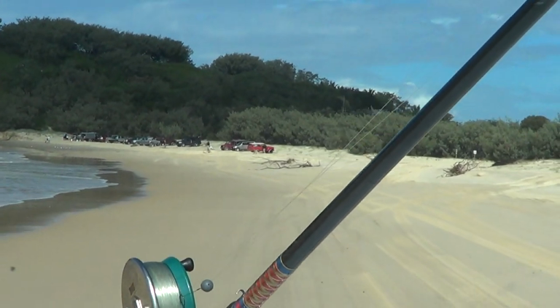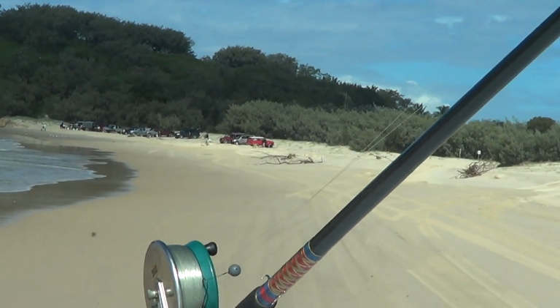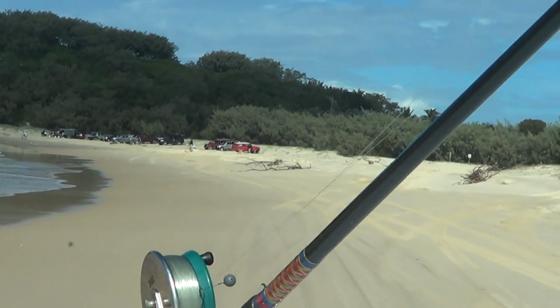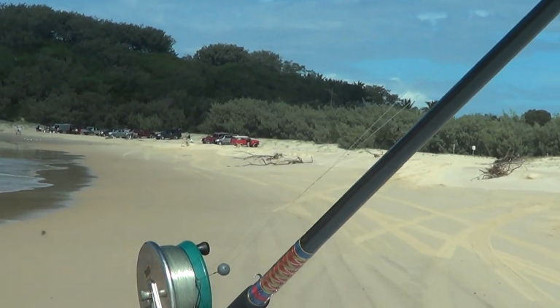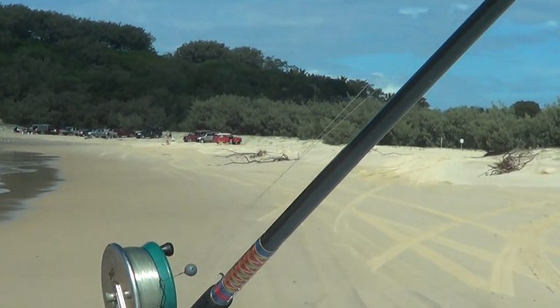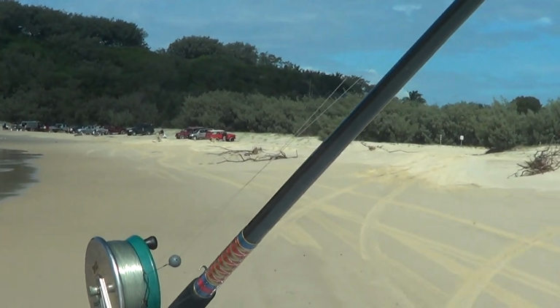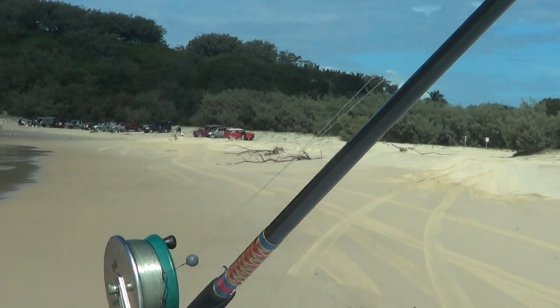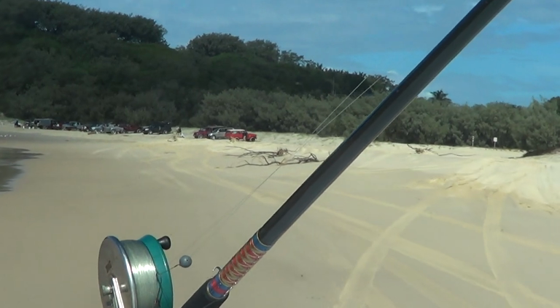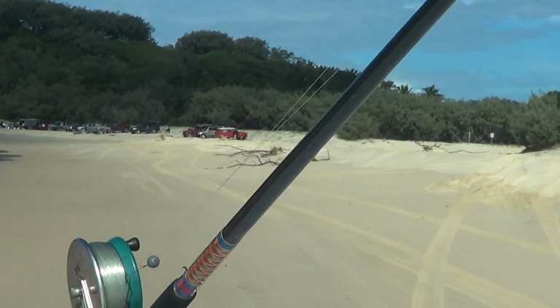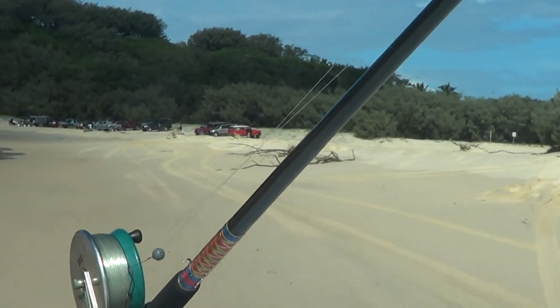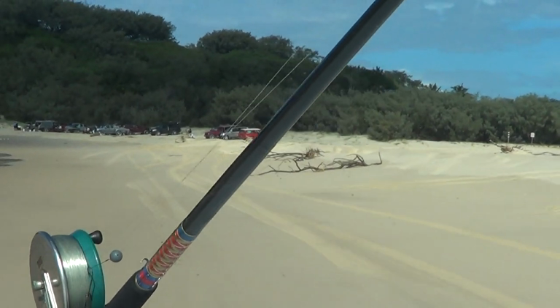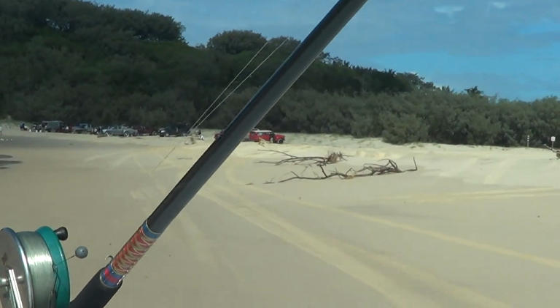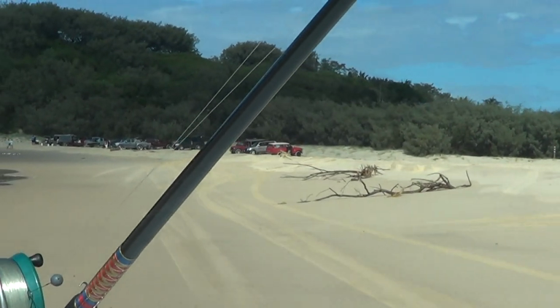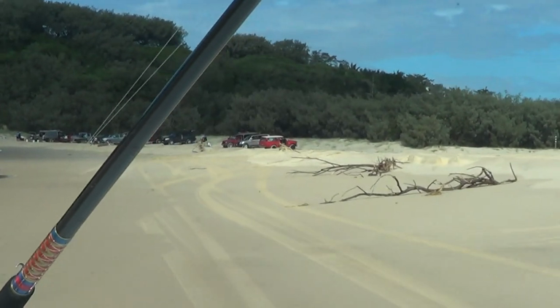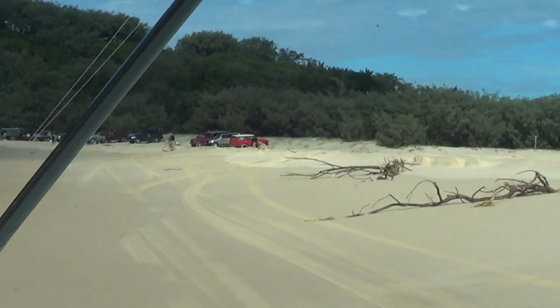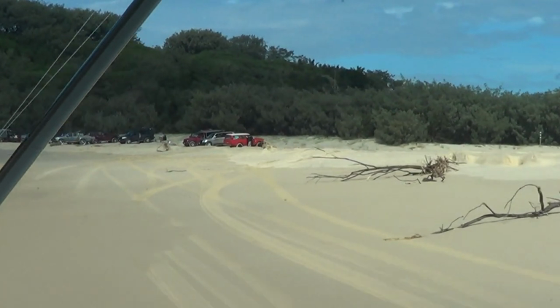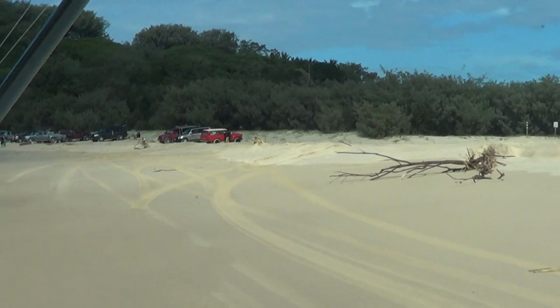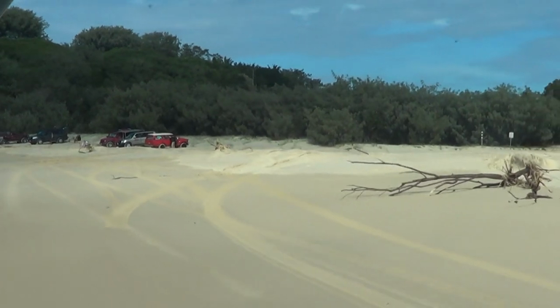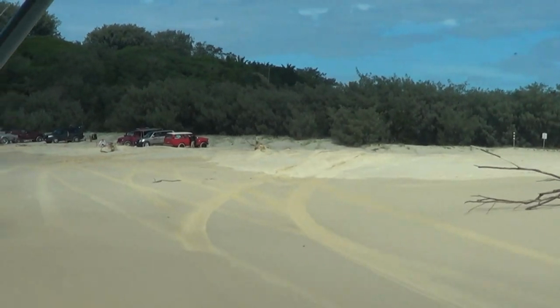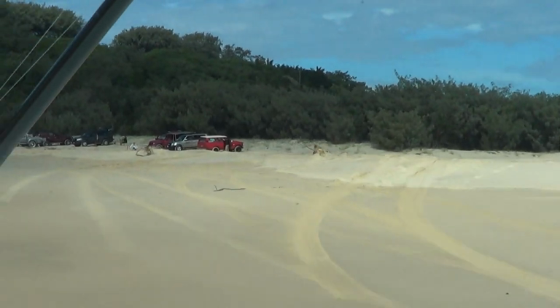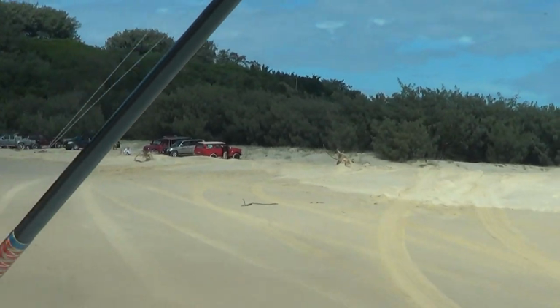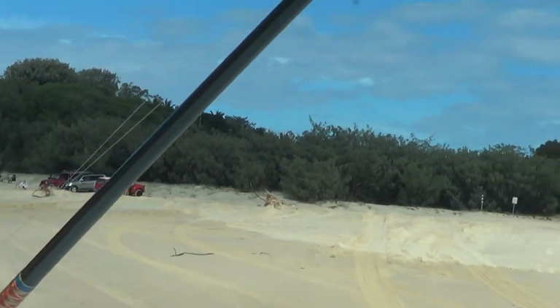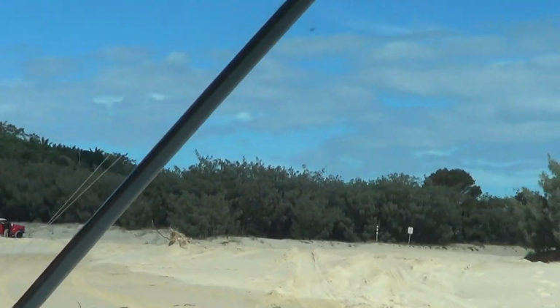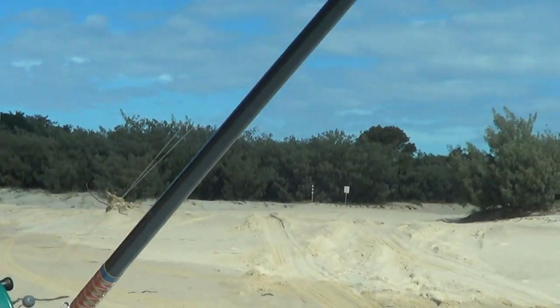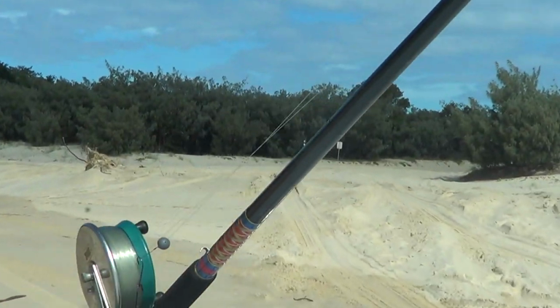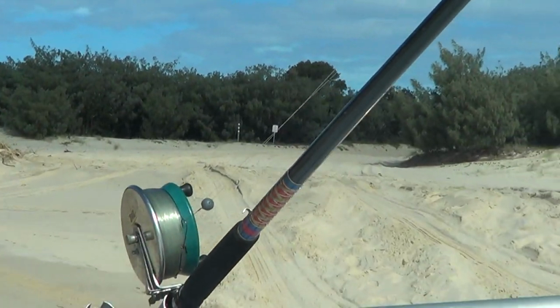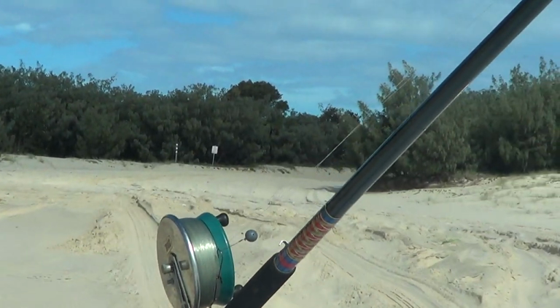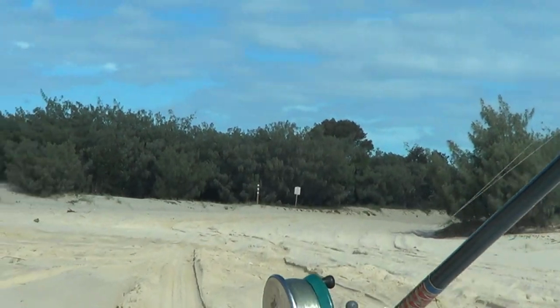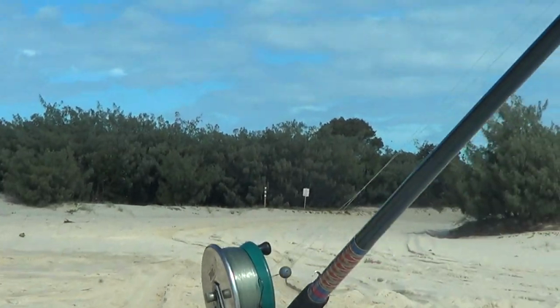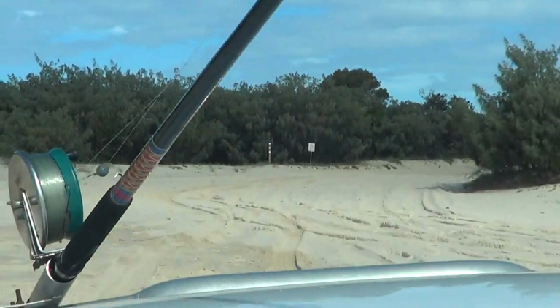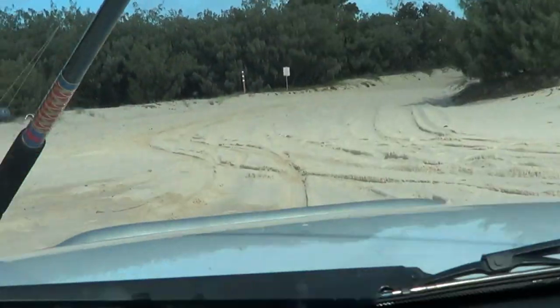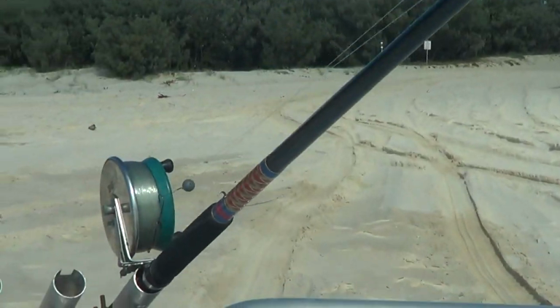We're going to go off the beach here in a minute and go around the western side of Indian Head. There are a couple of boarded sections. This first bit where we're going to cross has a board and chain ramp. It's normally pretty good.